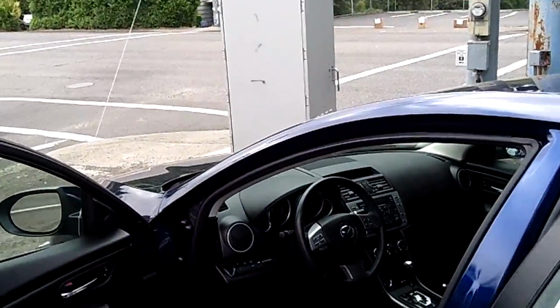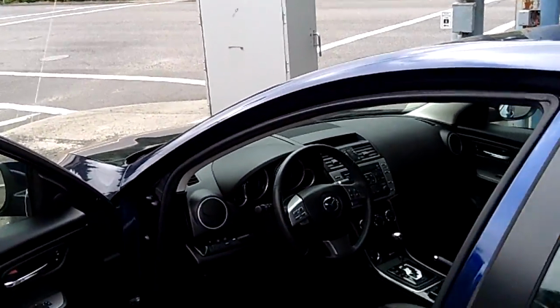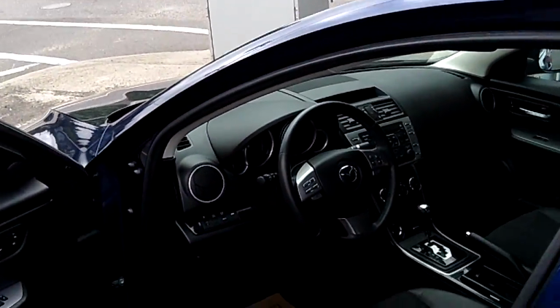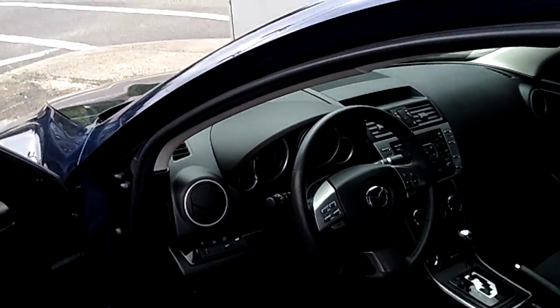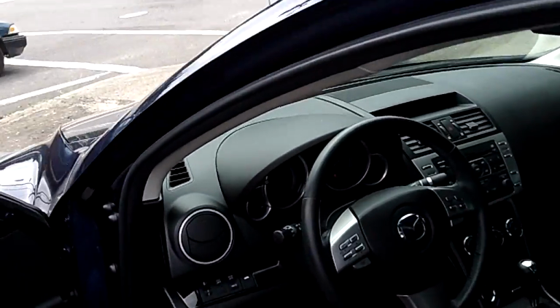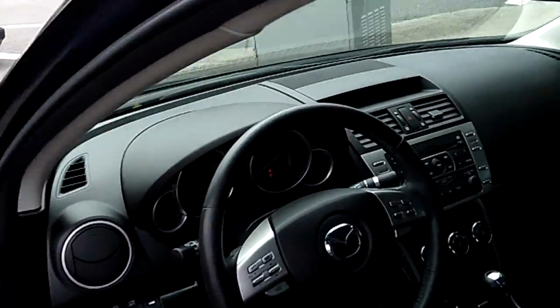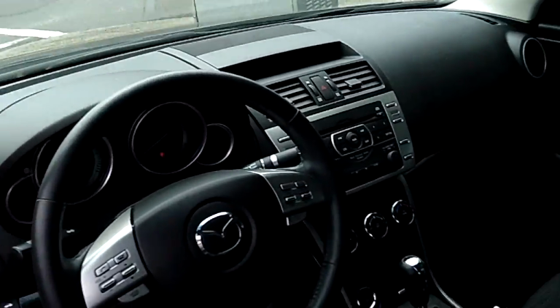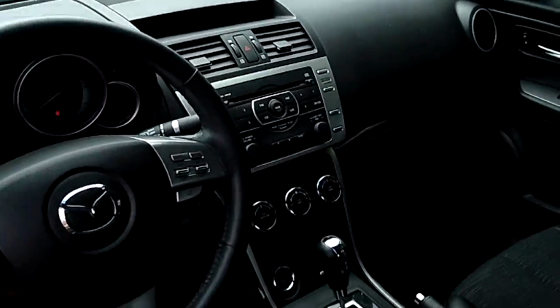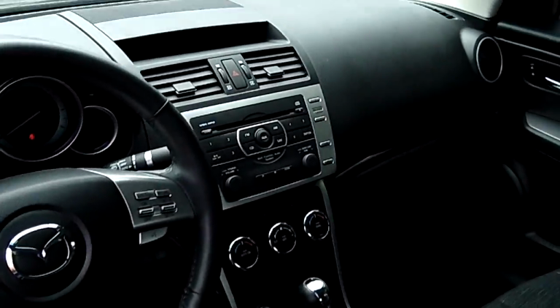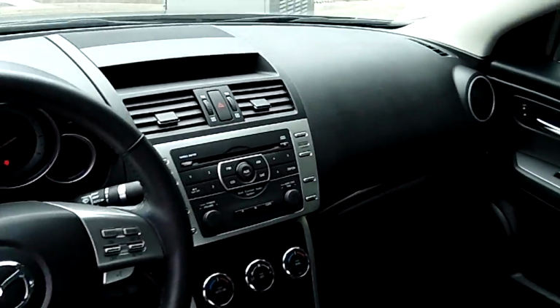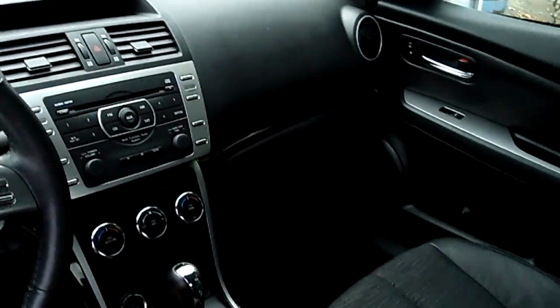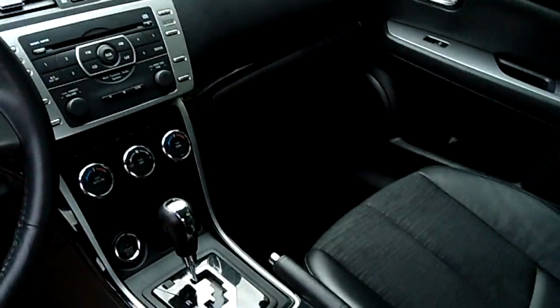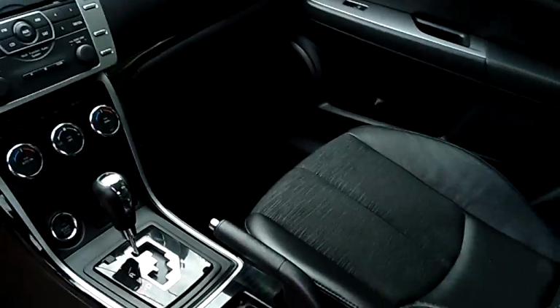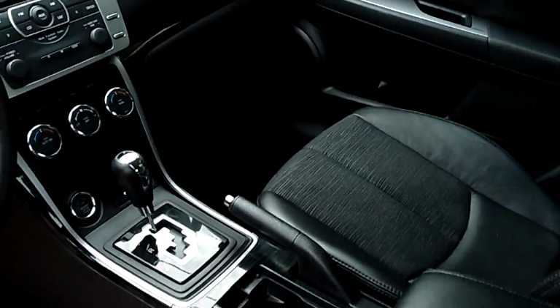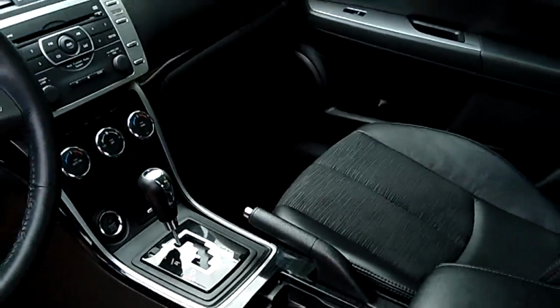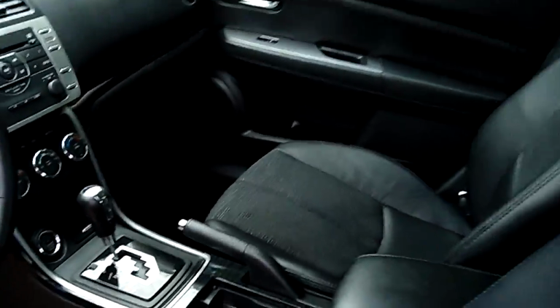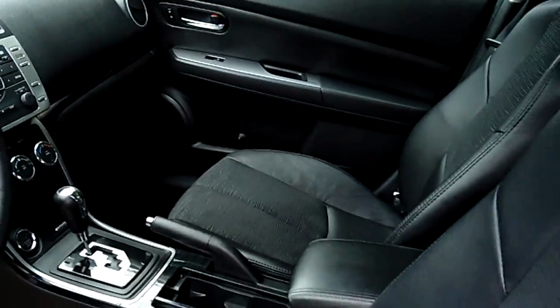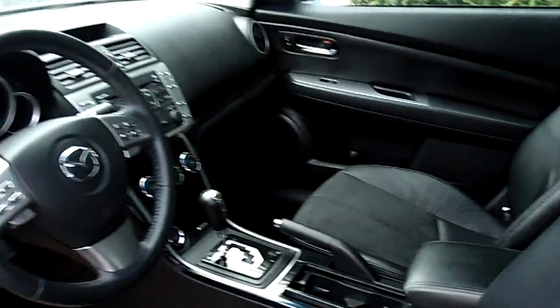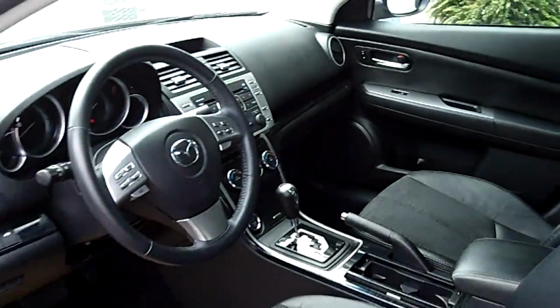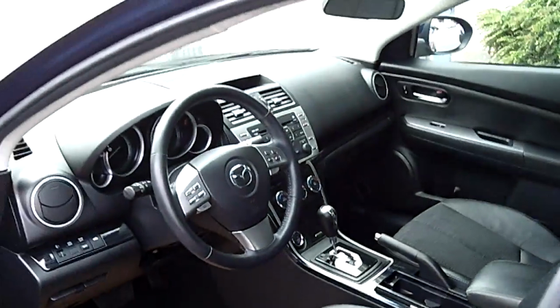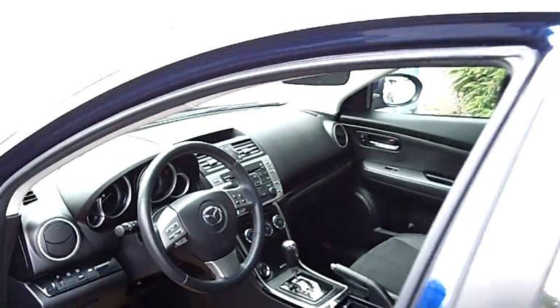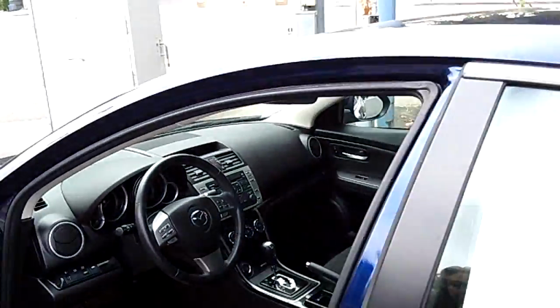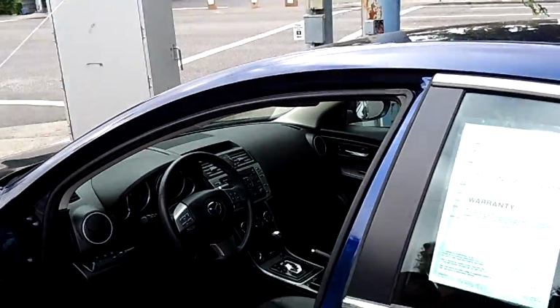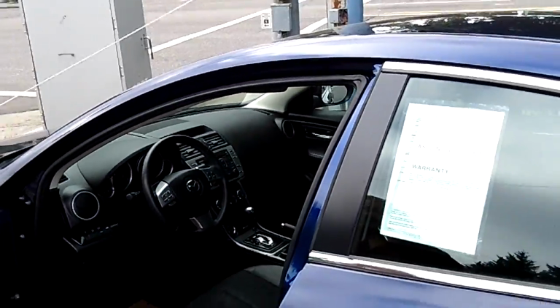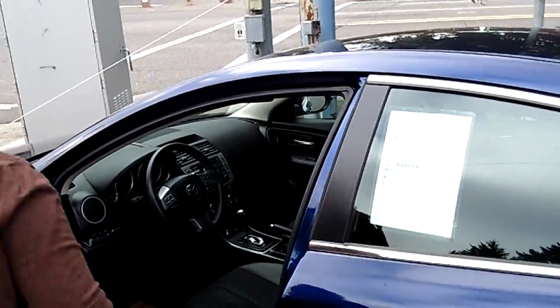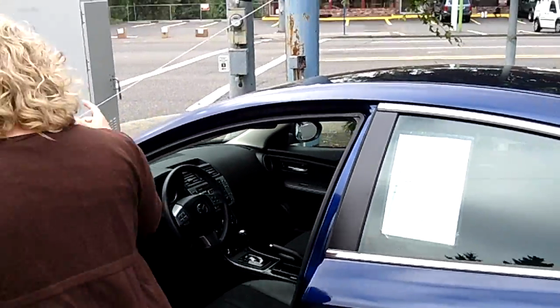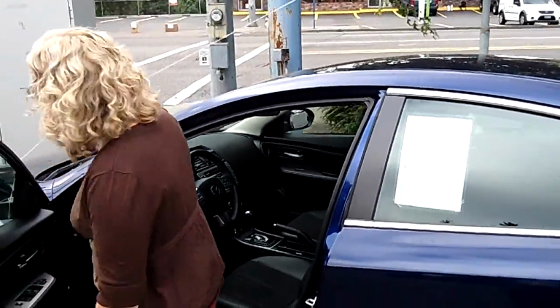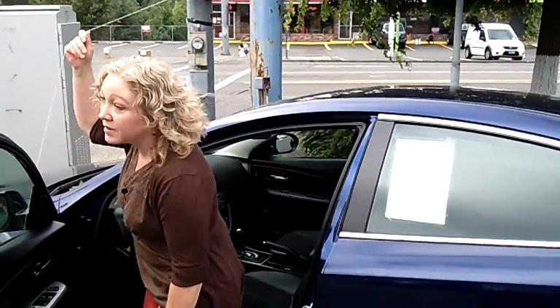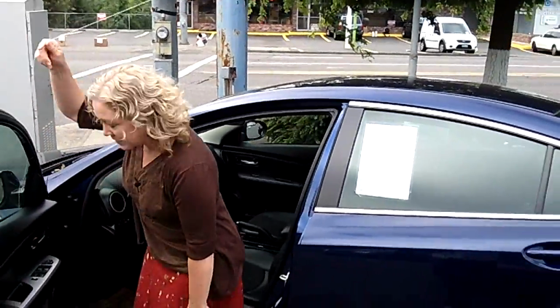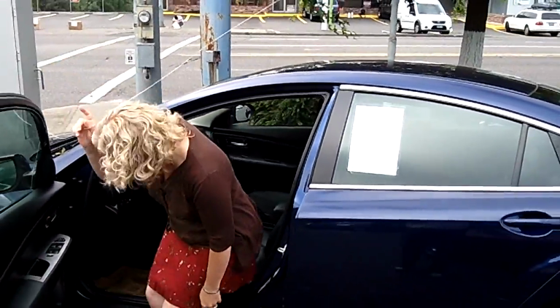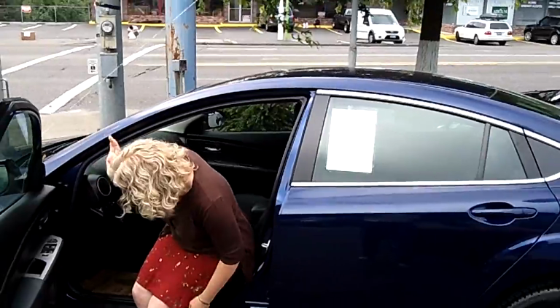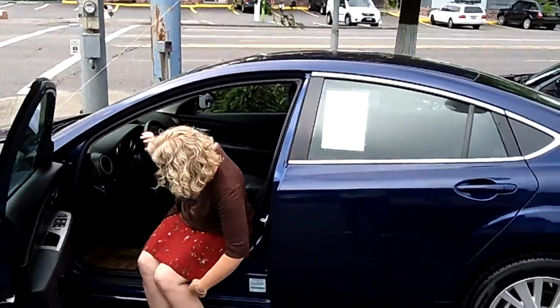With a look at the front seat, you can see that this is an automatic. Also featuring an MP3 player and single CD stereo.